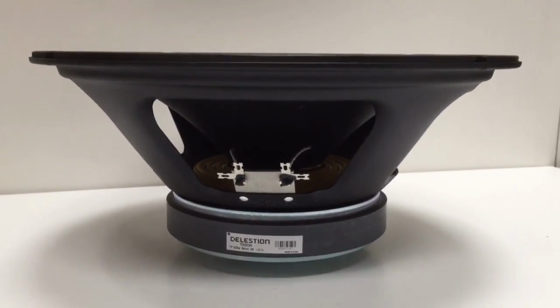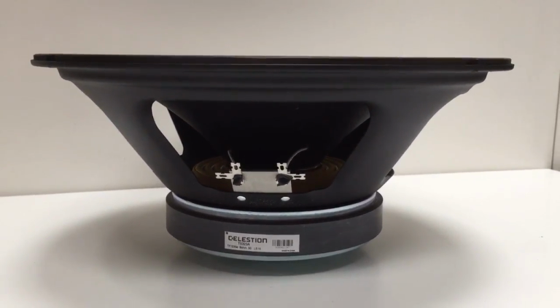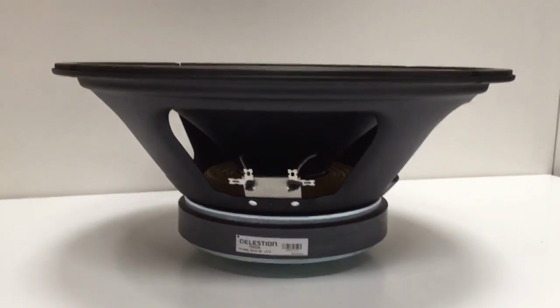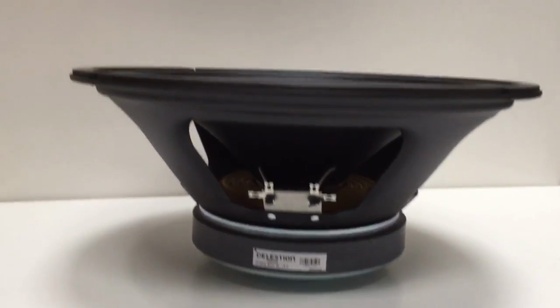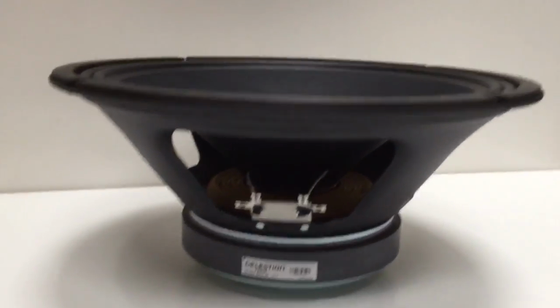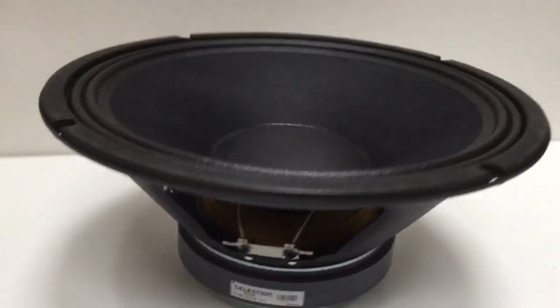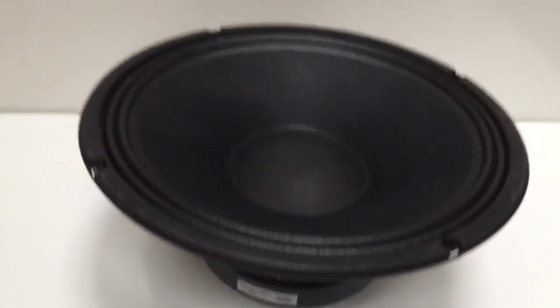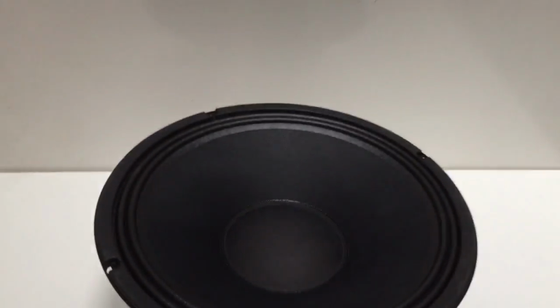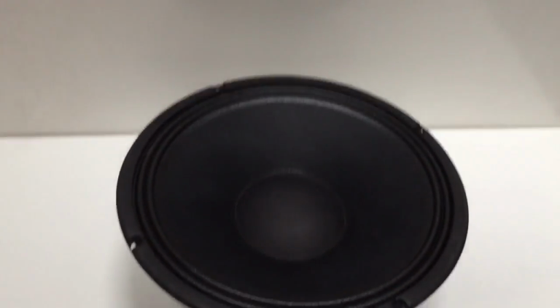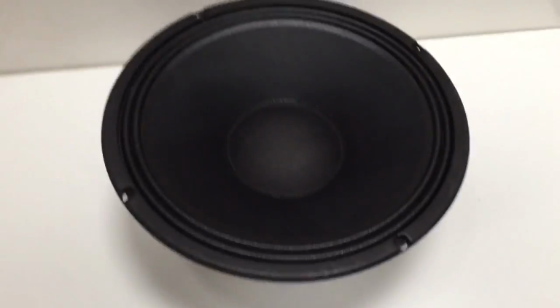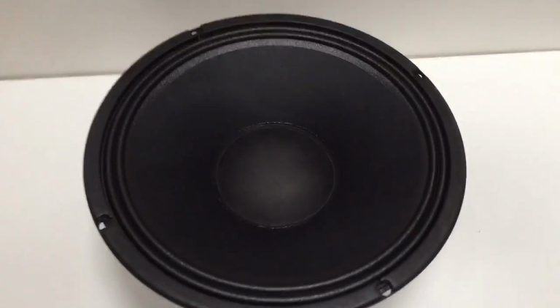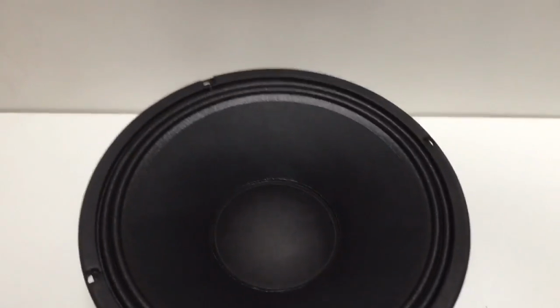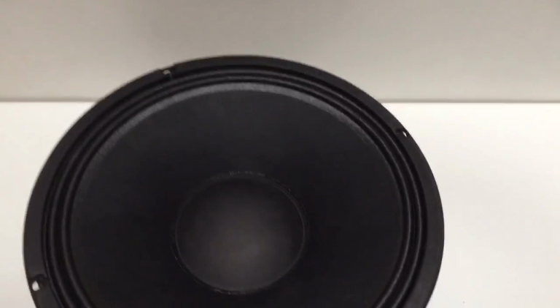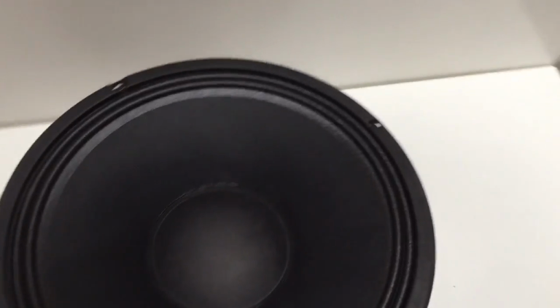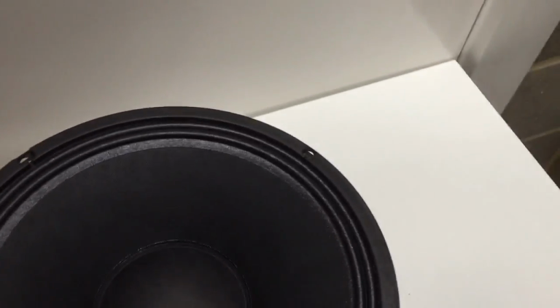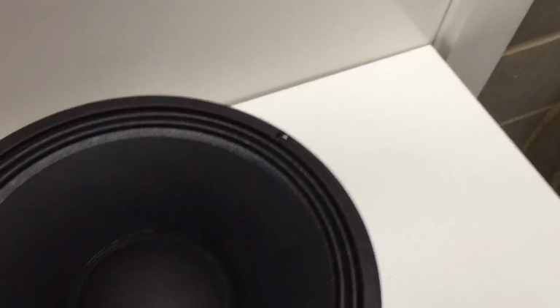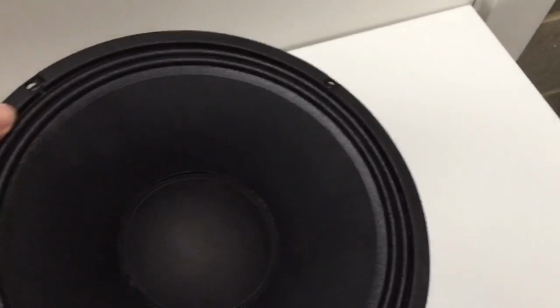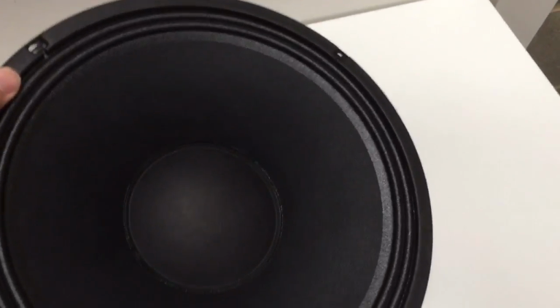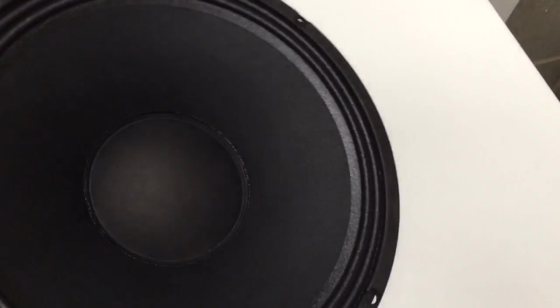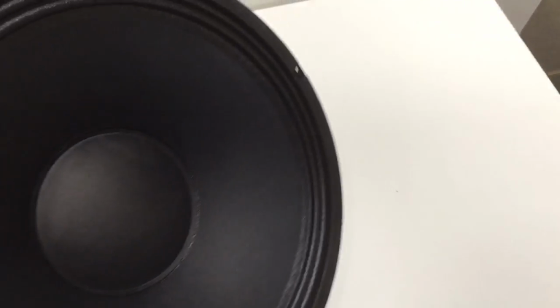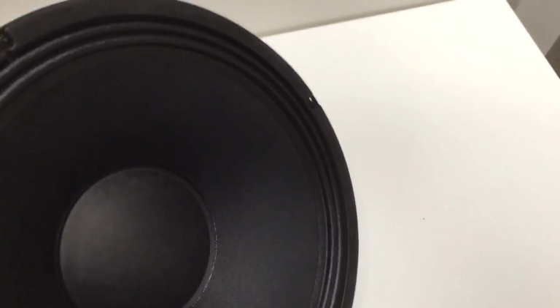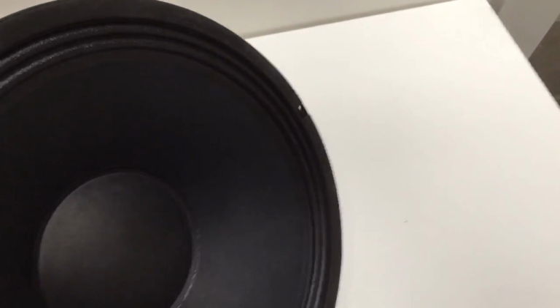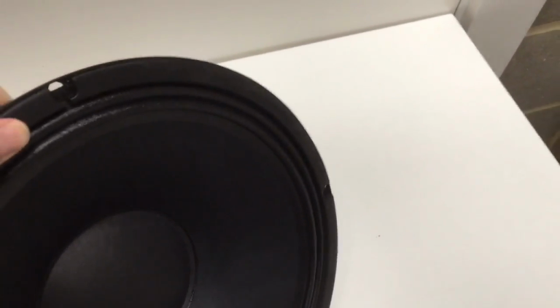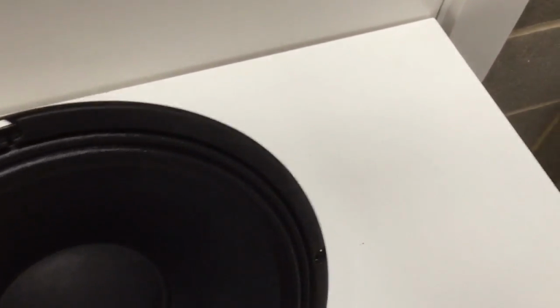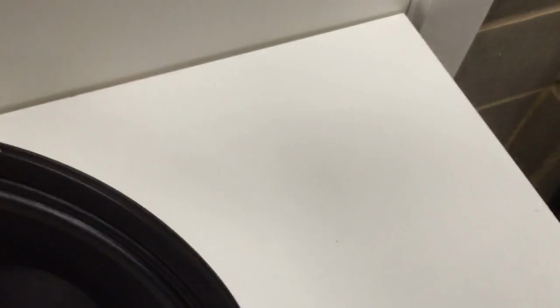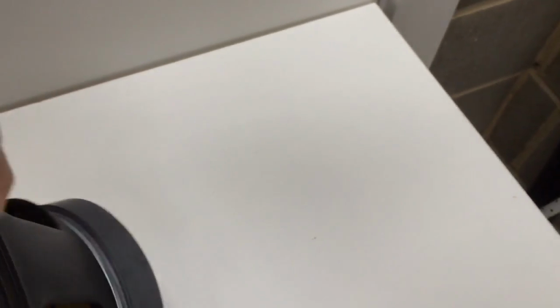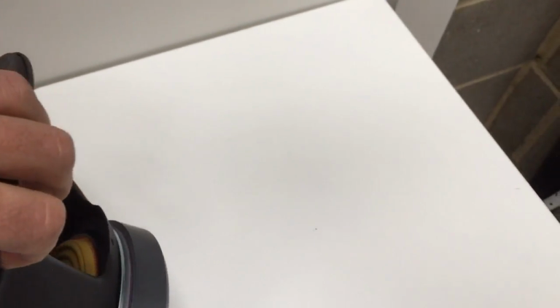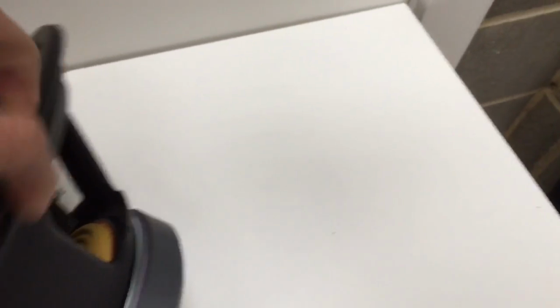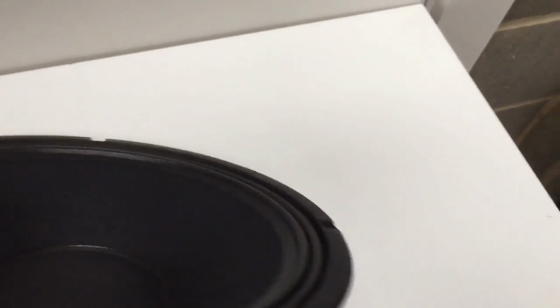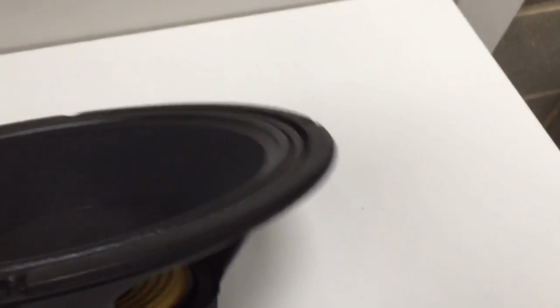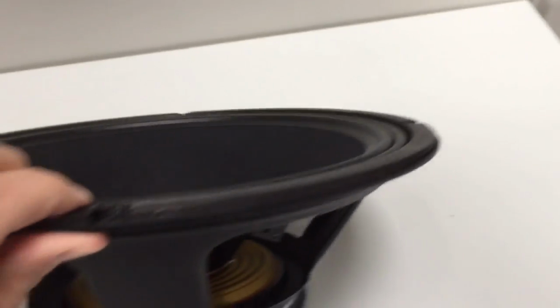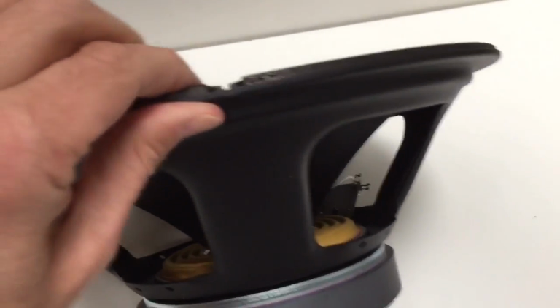The cone is edged with a cloth seal surround, and it is a single suspension. The whole unit has an X-Max of 3.5mm, a gap depth of 8mm, and a voice coil winding width of 14.5mm.